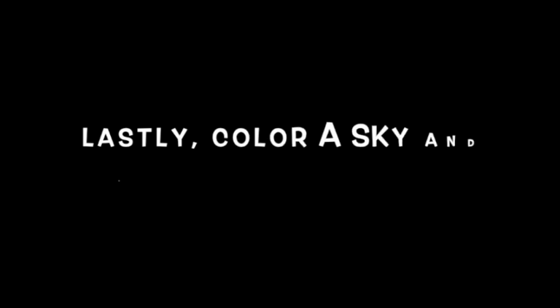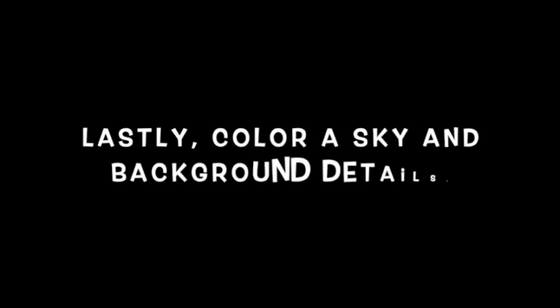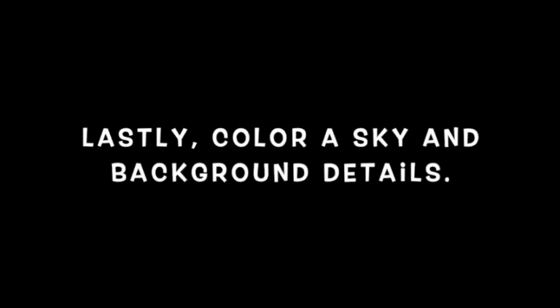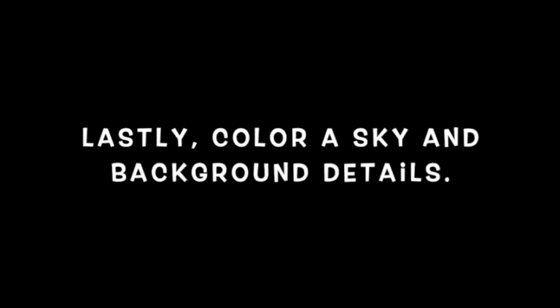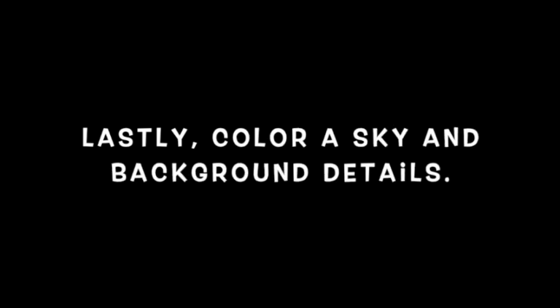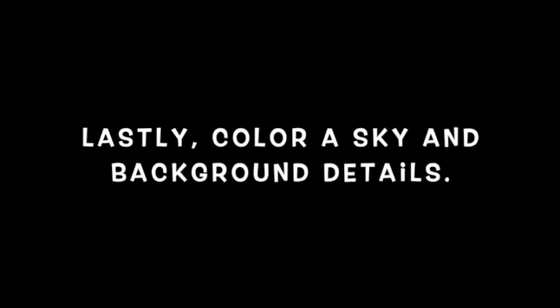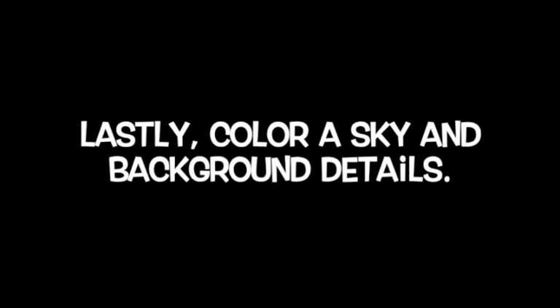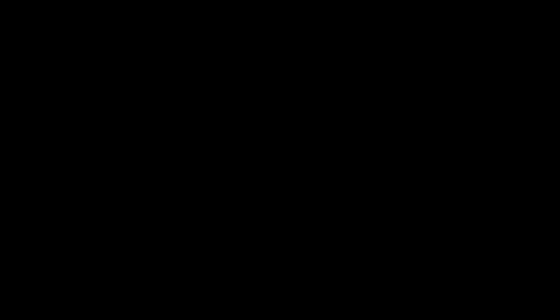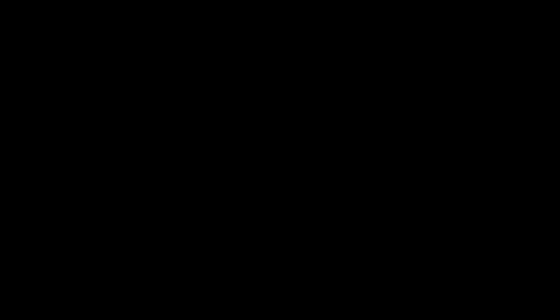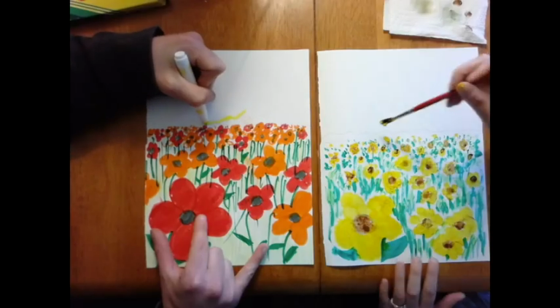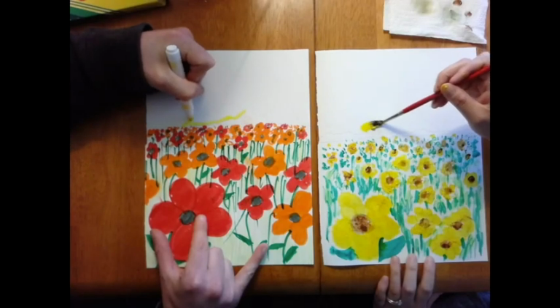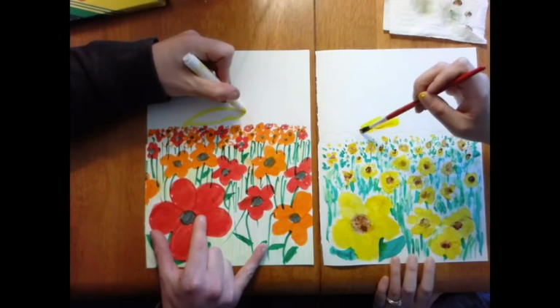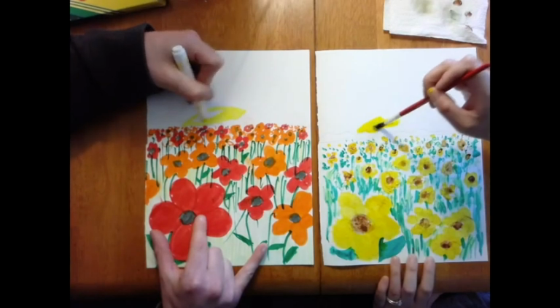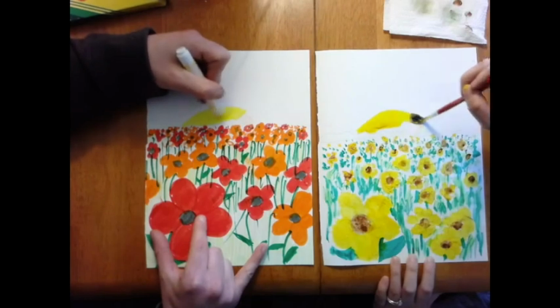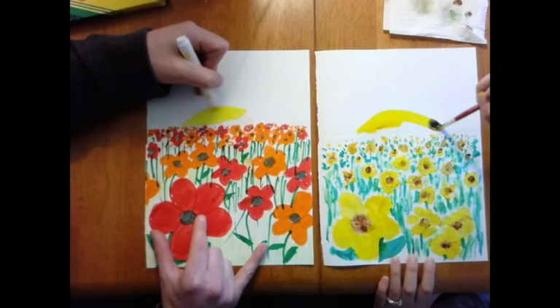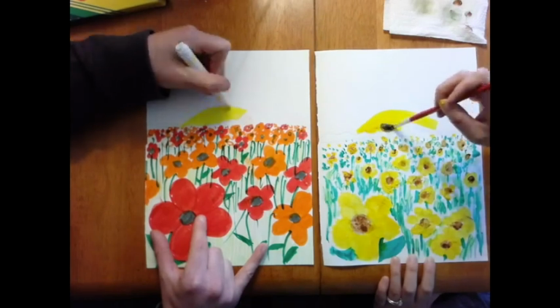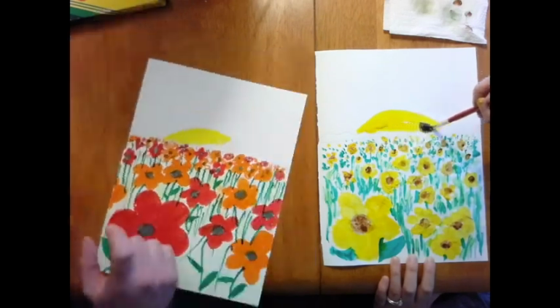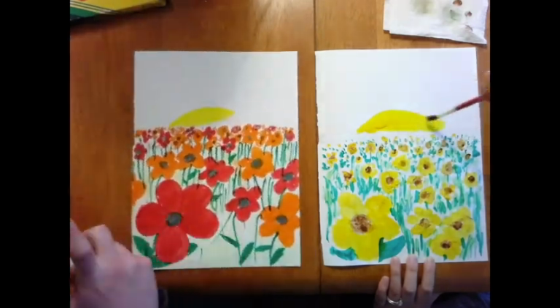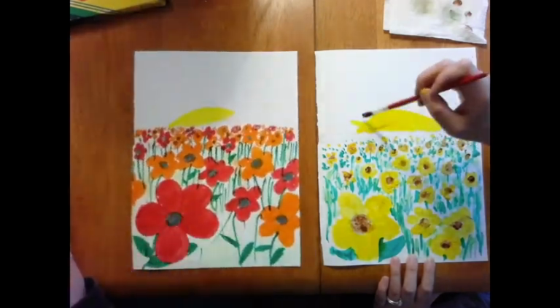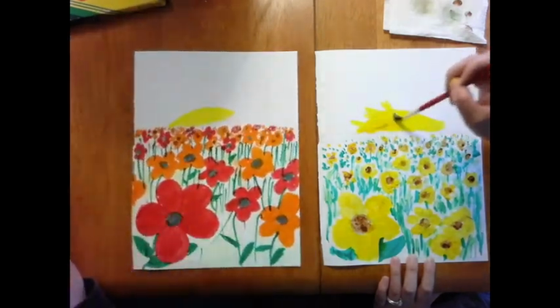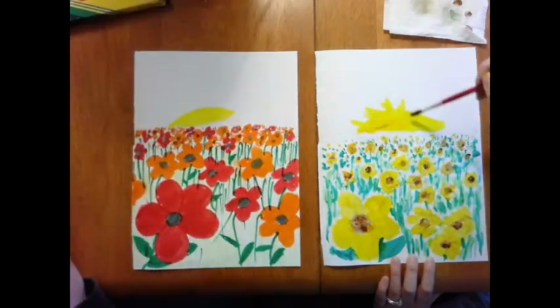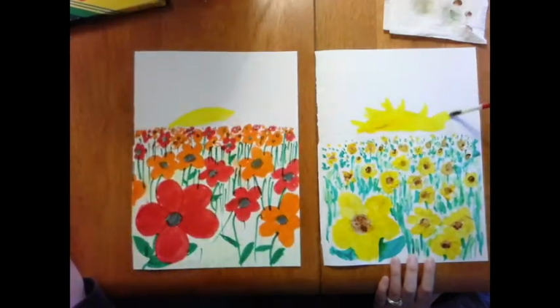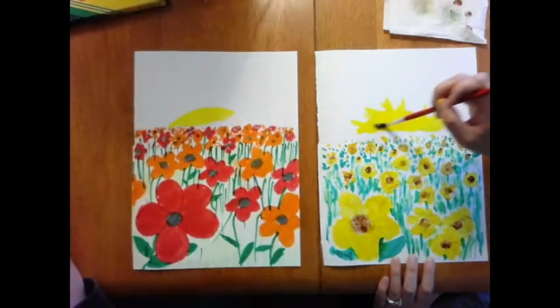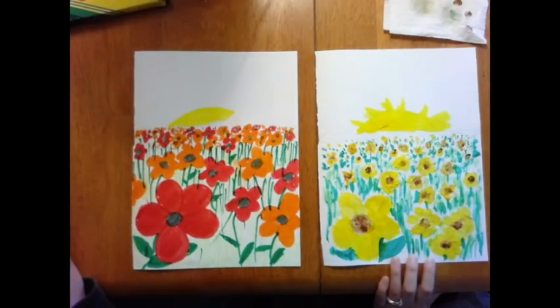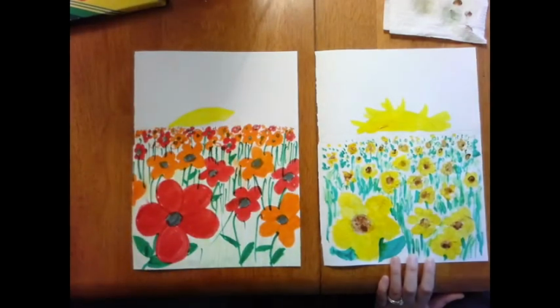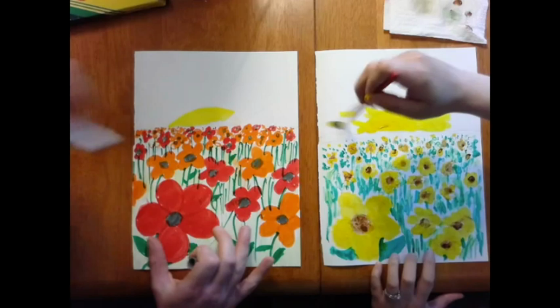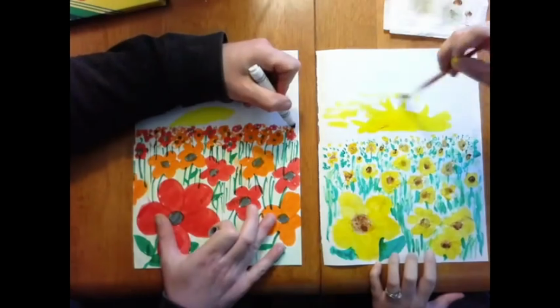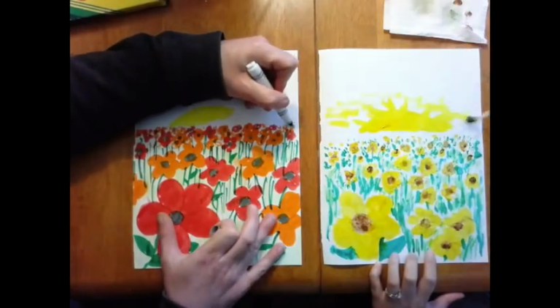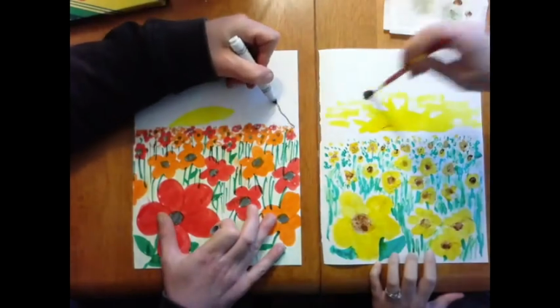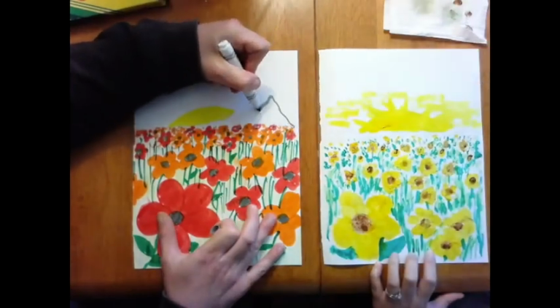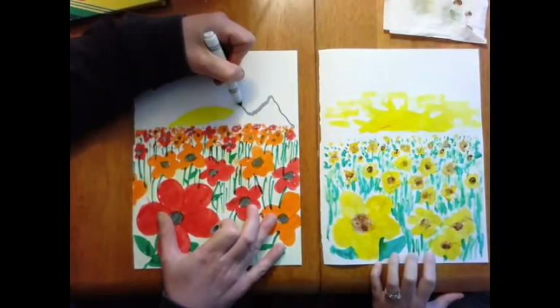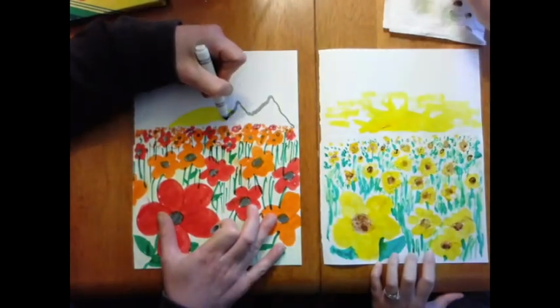Now for the final step — we're going to color in a sky and a background with details. Me and Mr. Jirasi both decided to add a sun, but we can still color our skies in different ways.